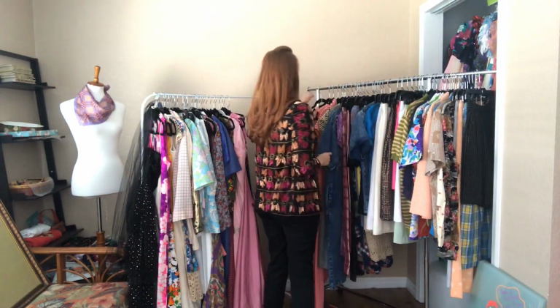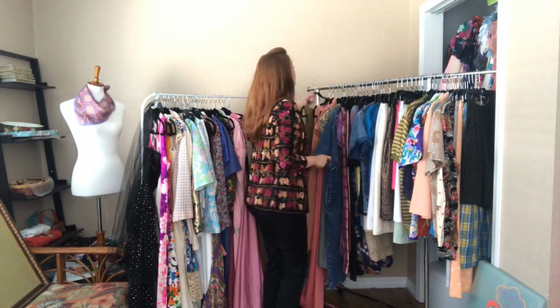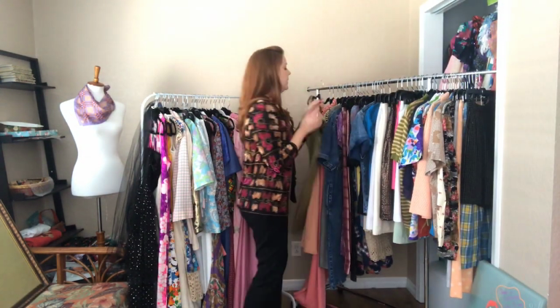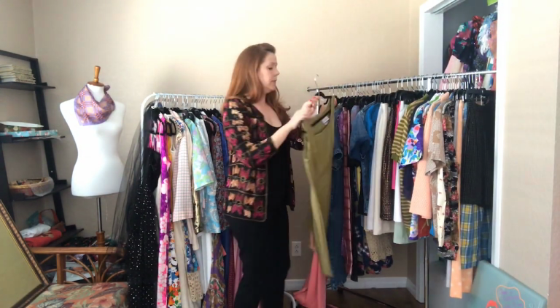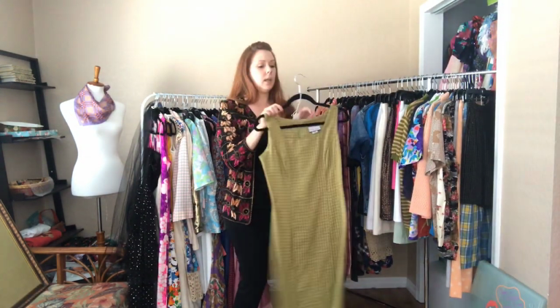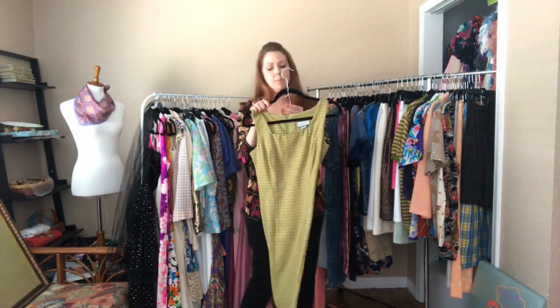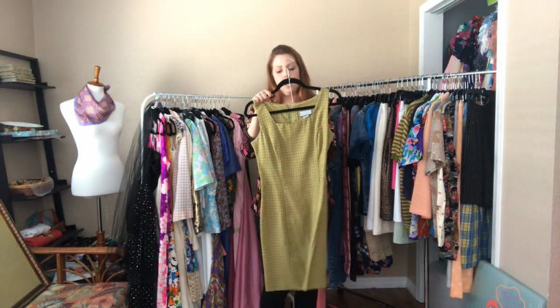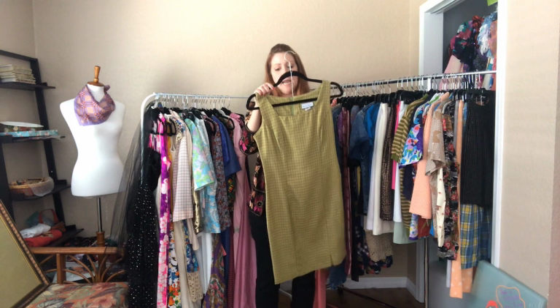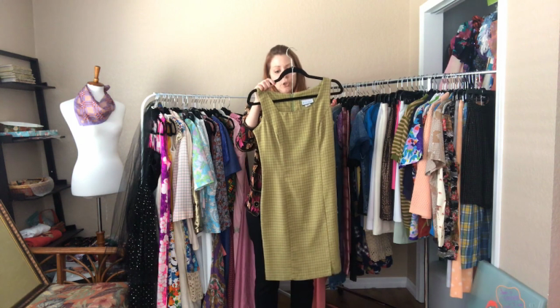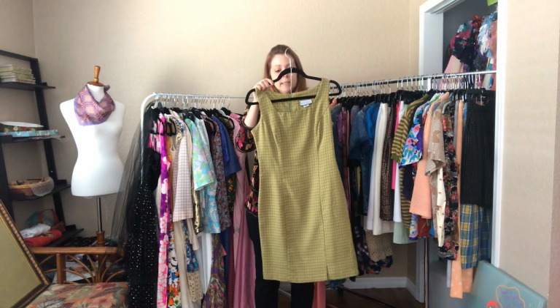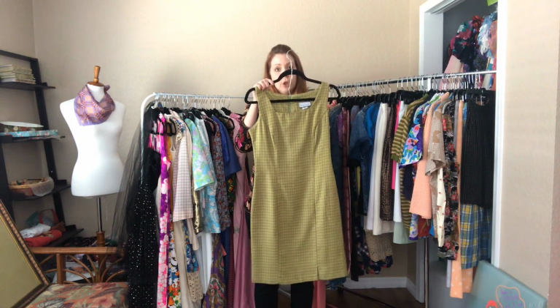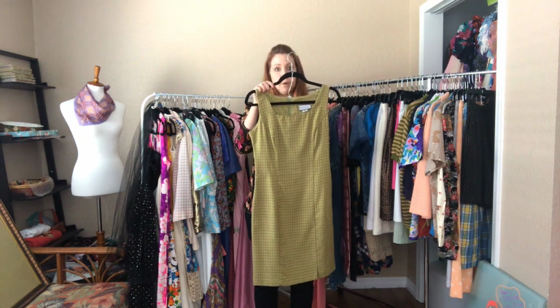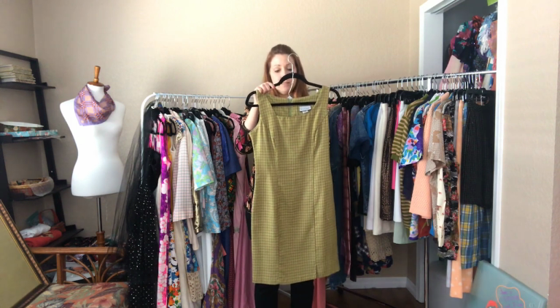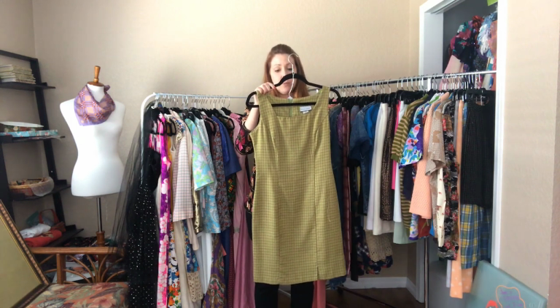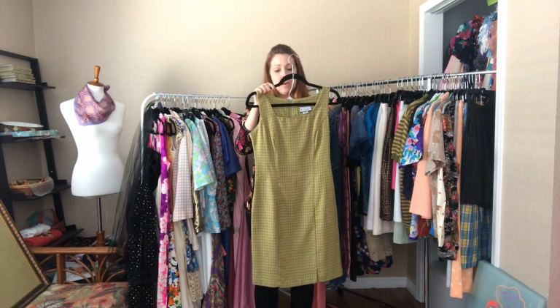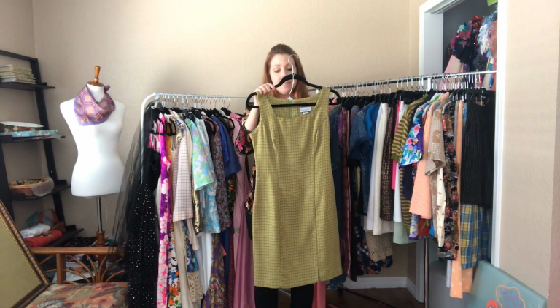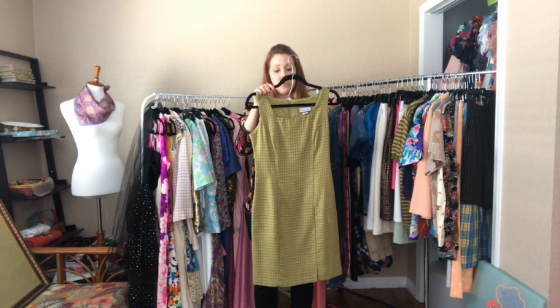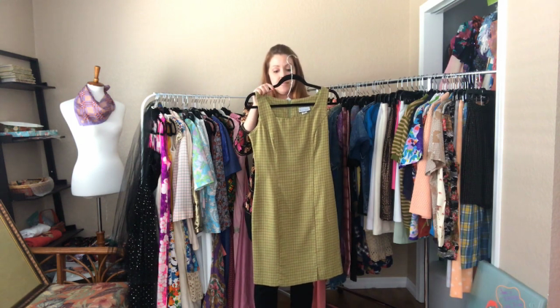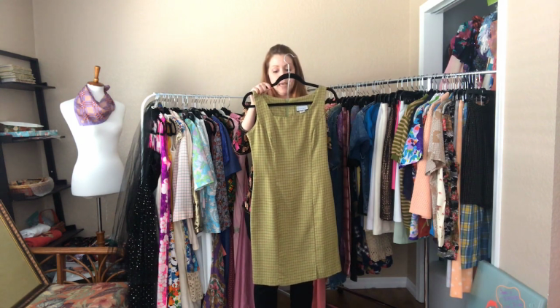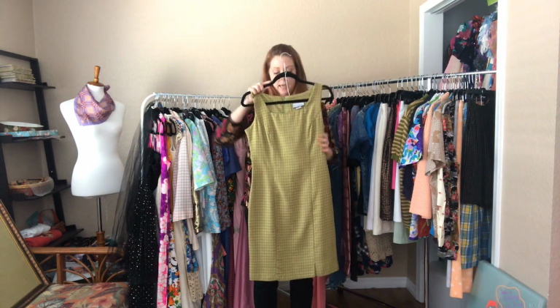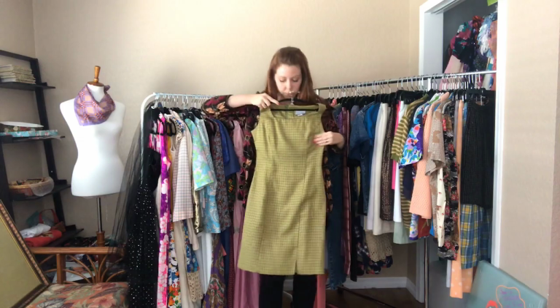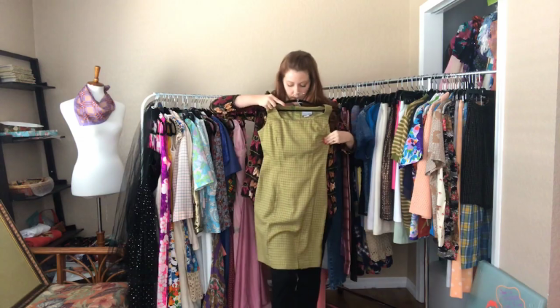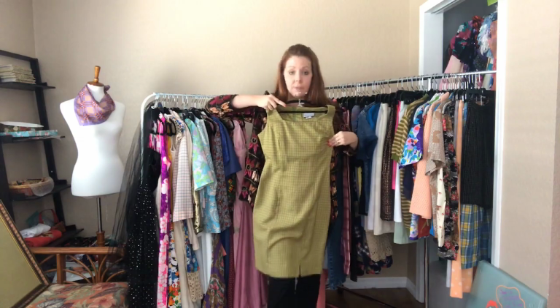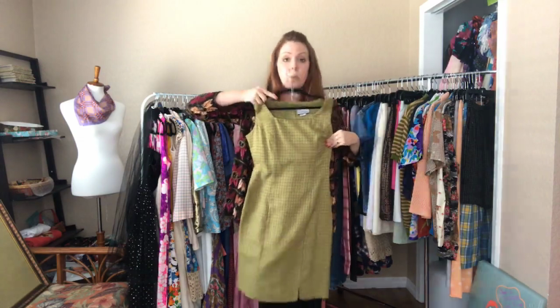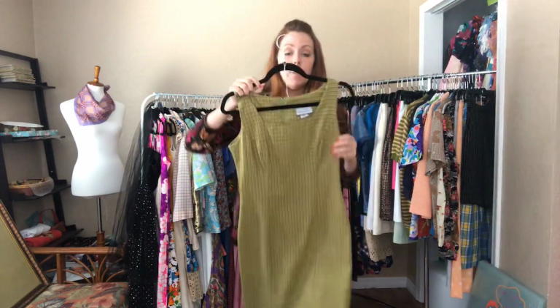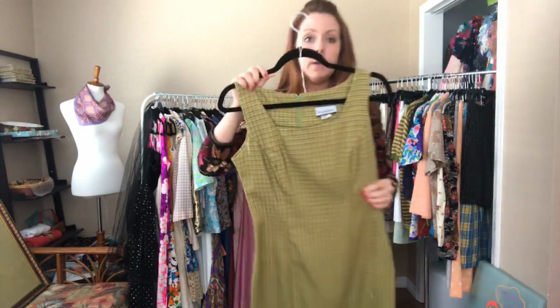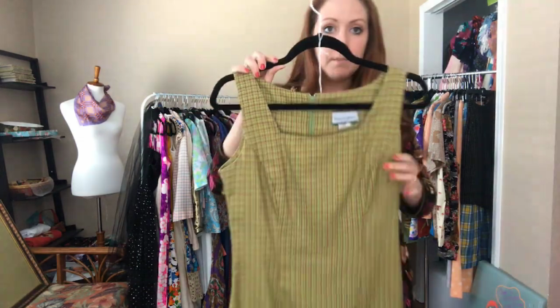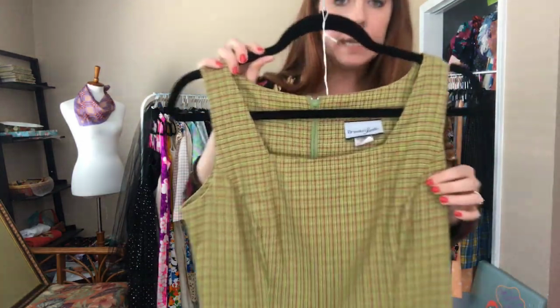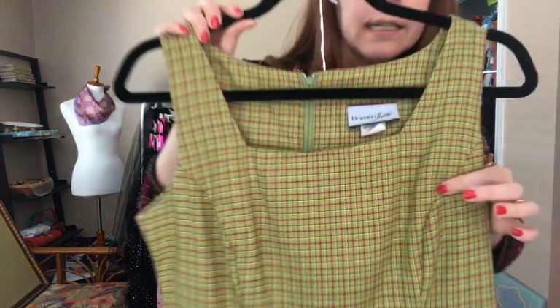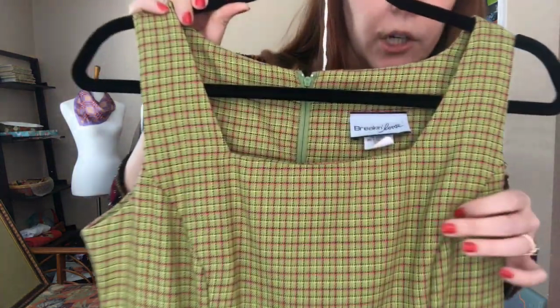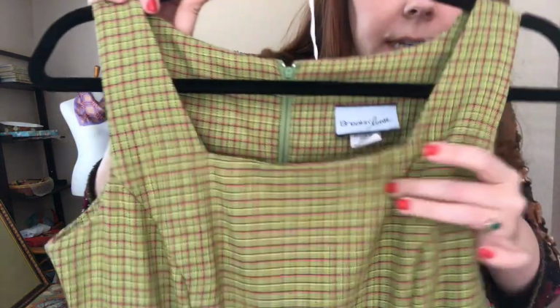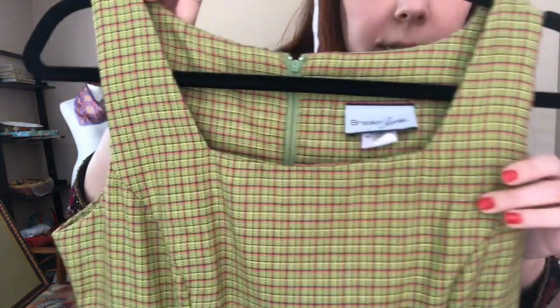I love this lime 90s dress — it's a 34 bust, 28 waist, and 36 hip. It falls right above my knees and you can see that fun design.